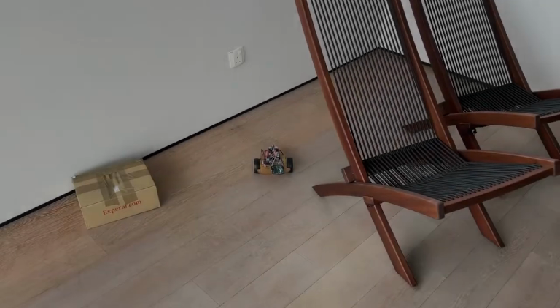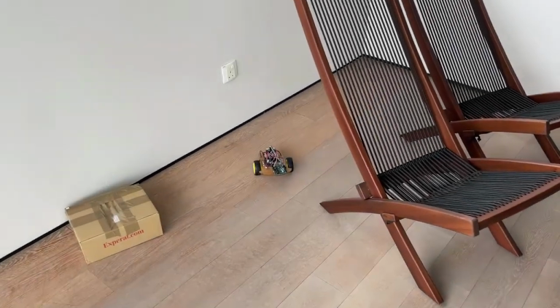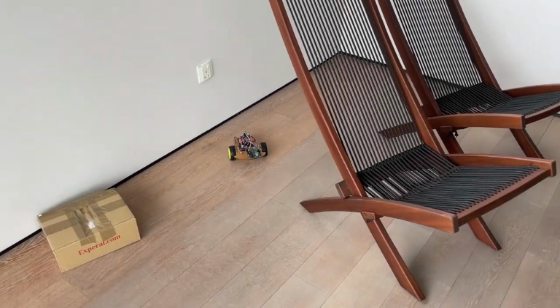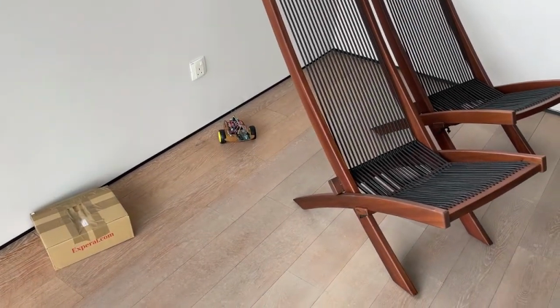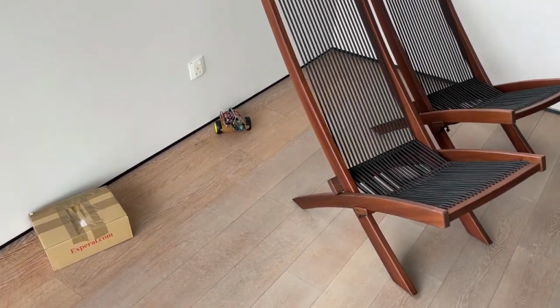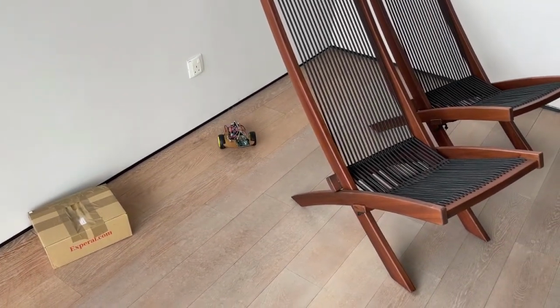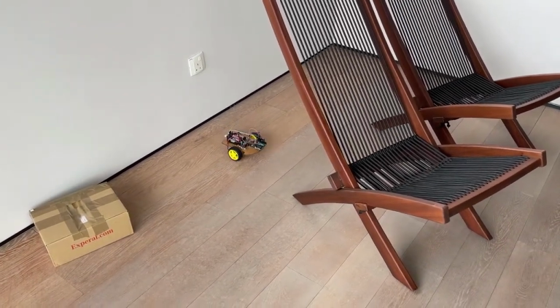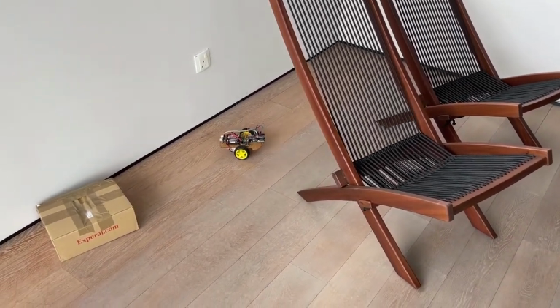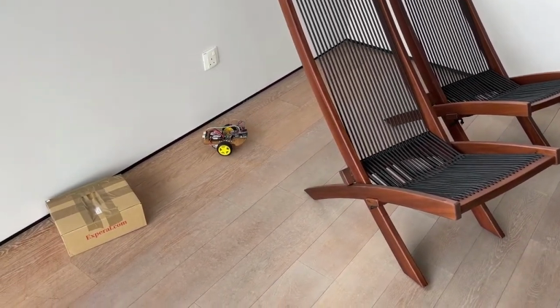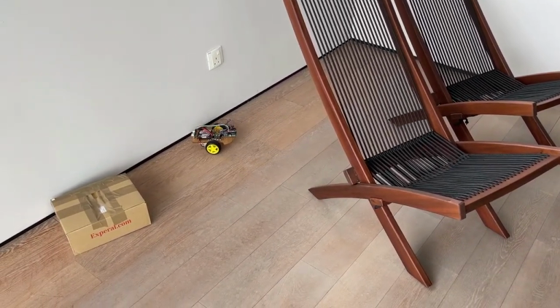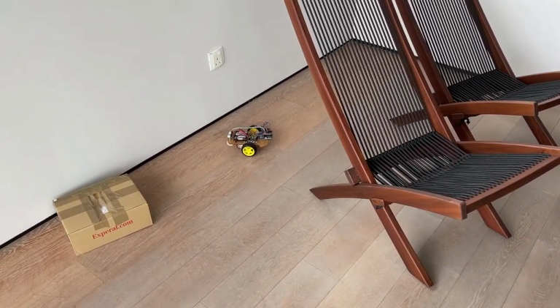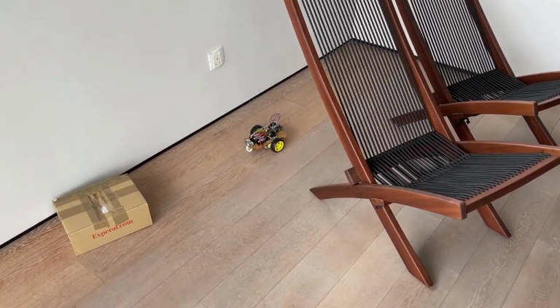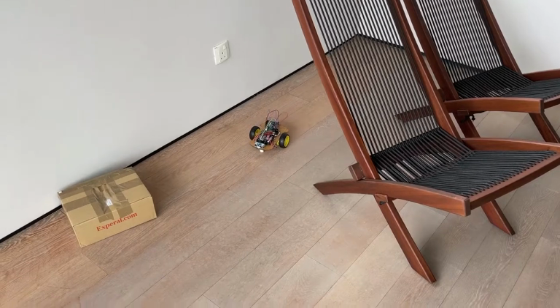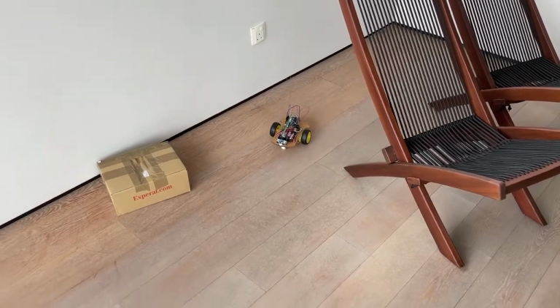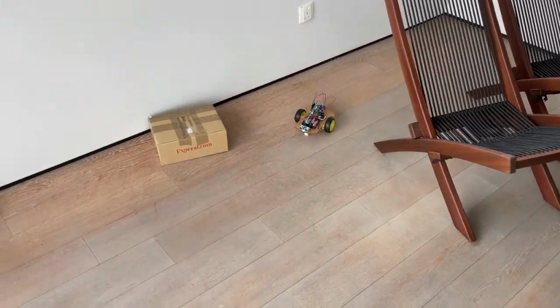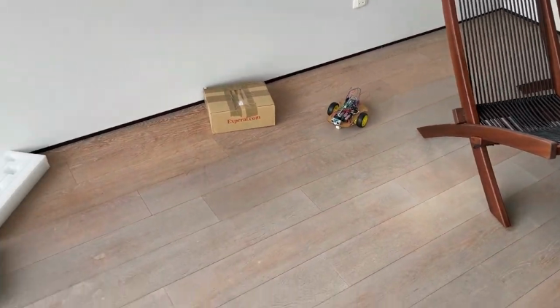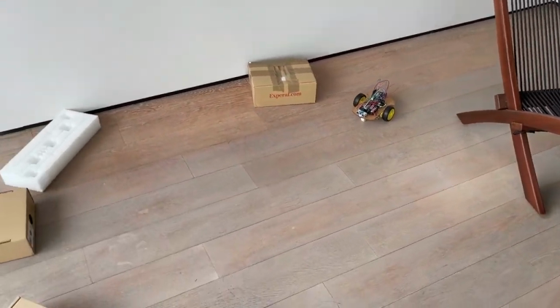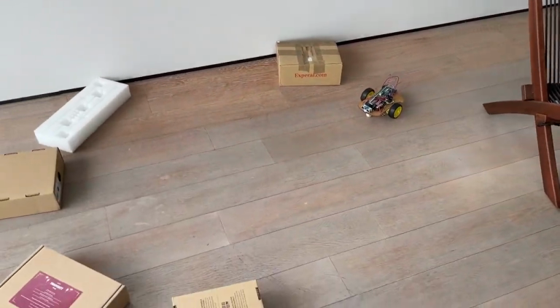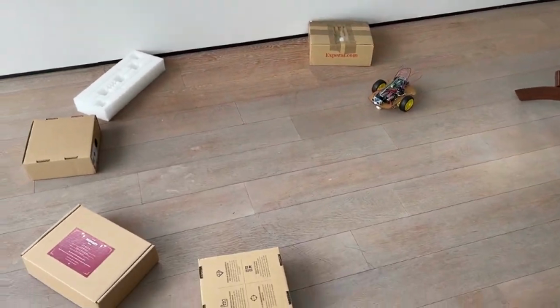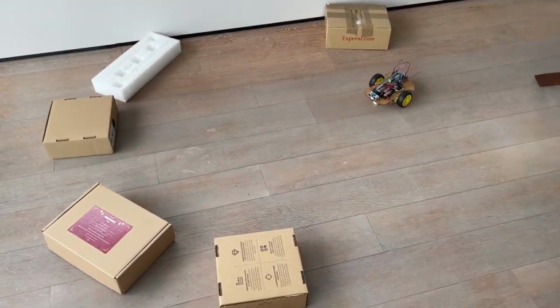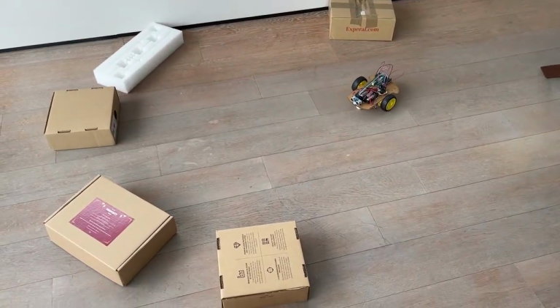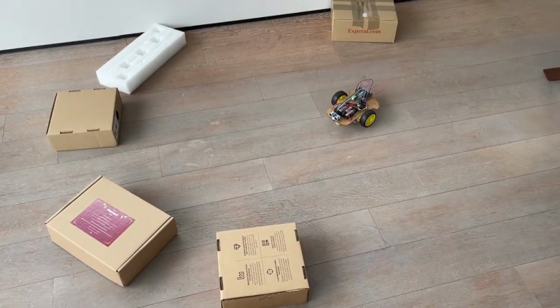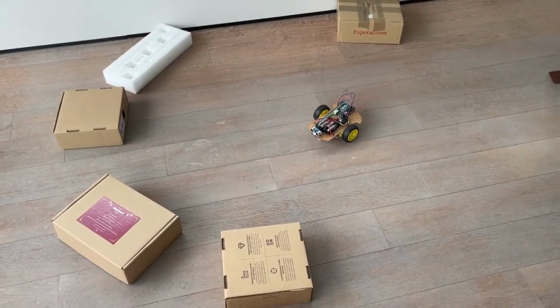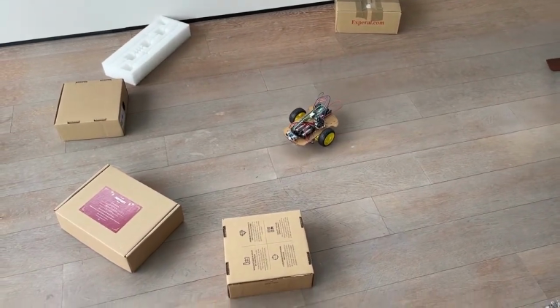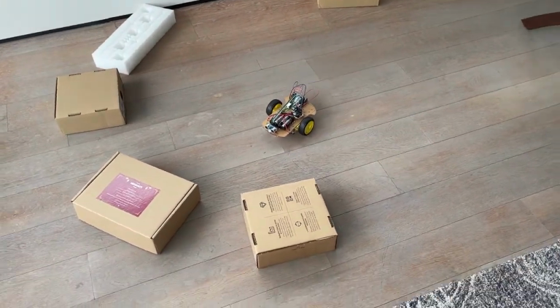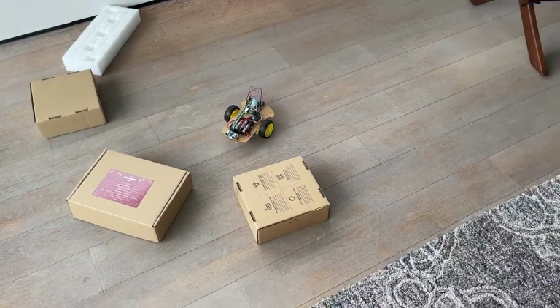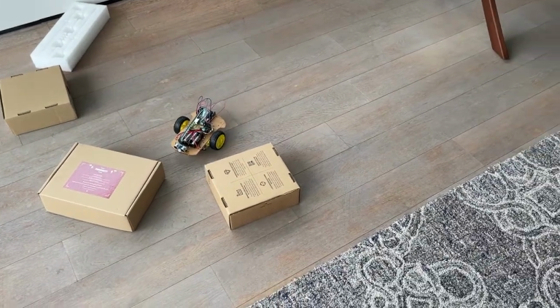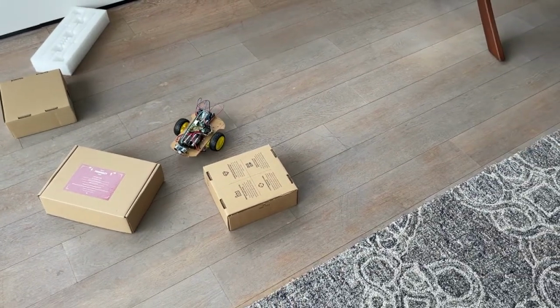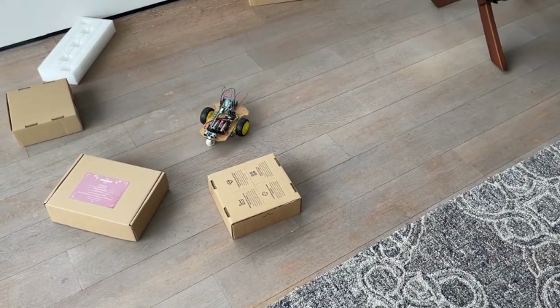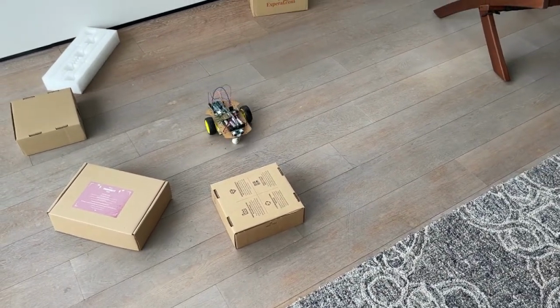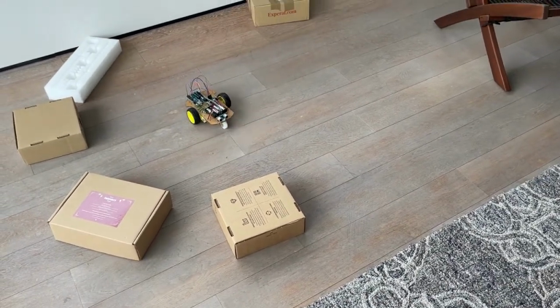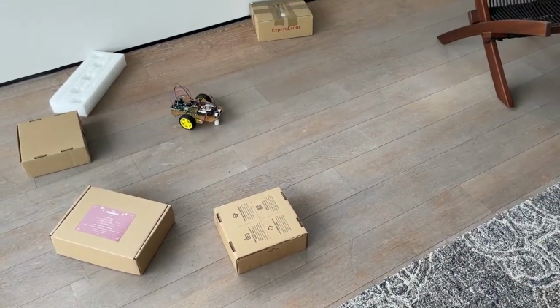Let's learn how to make this simple autonomous obstacle-avoiding vehicle using an ultrasonic sensor, Arduino, and a motor driver board. We will use Tinkercad for programming.